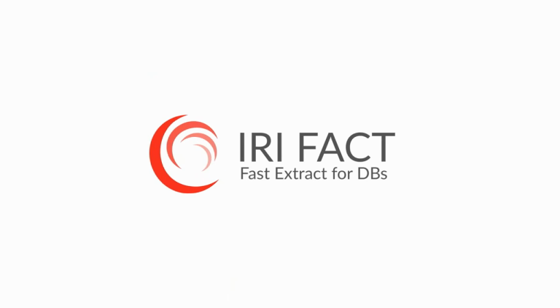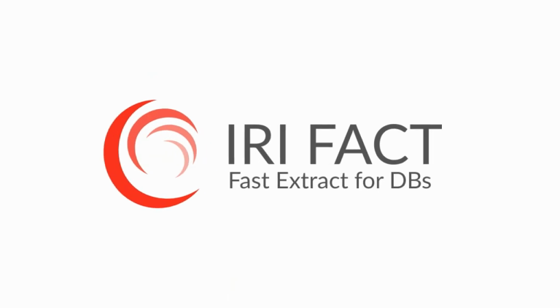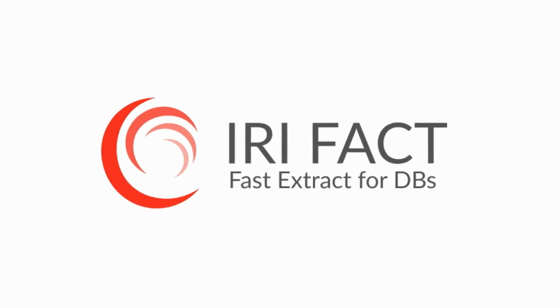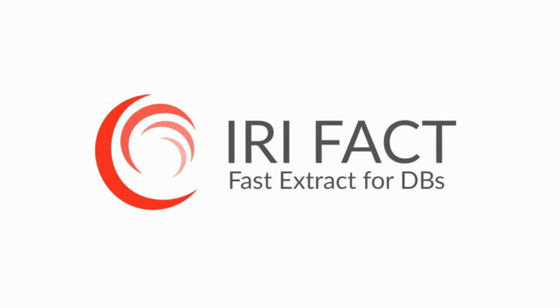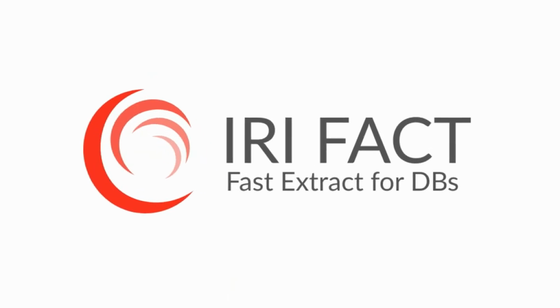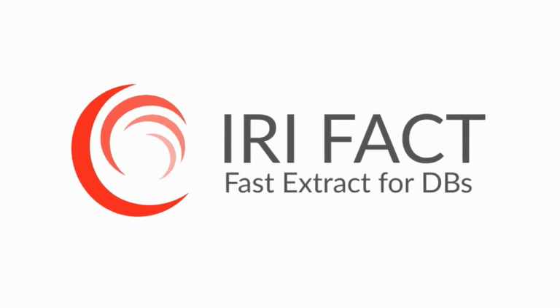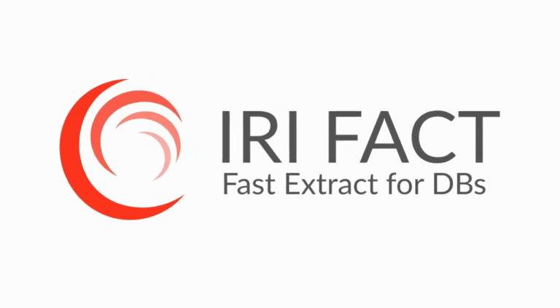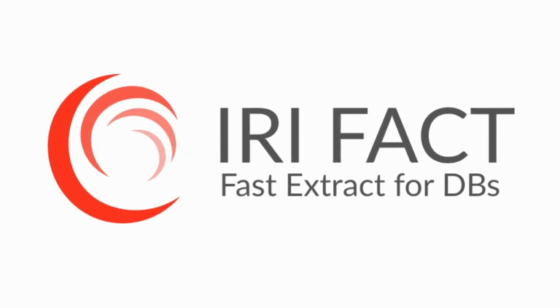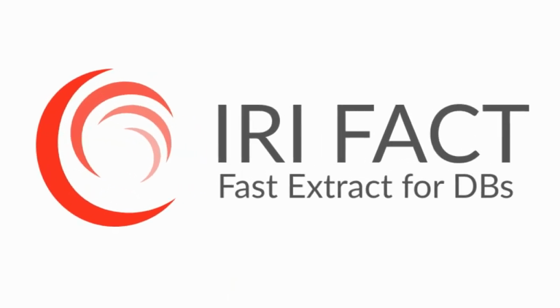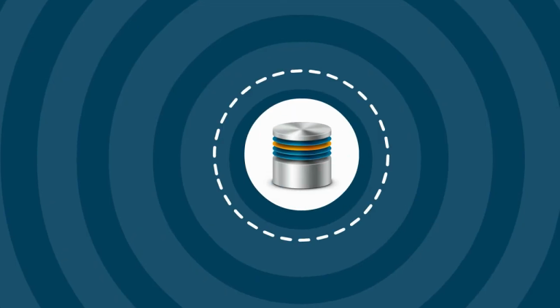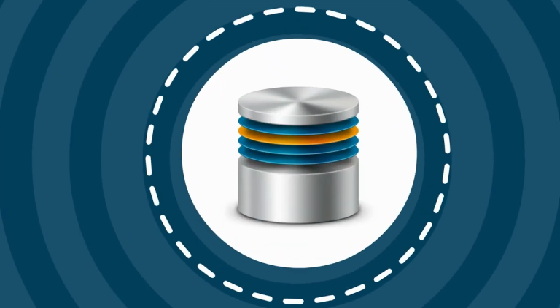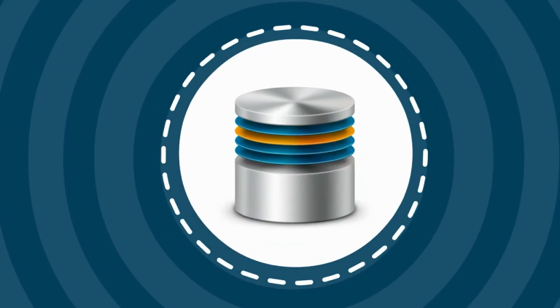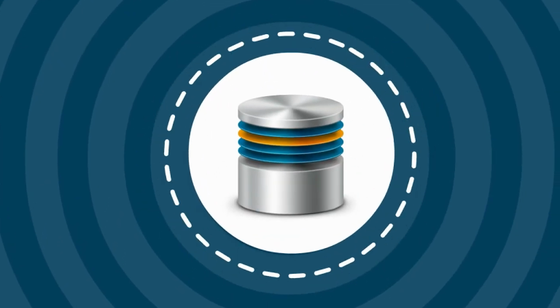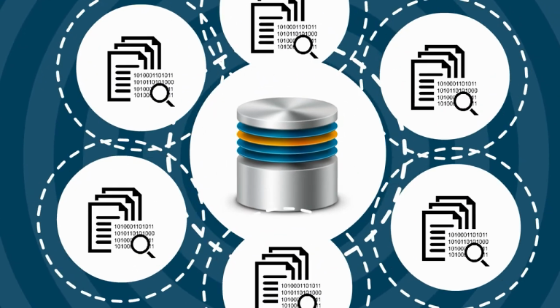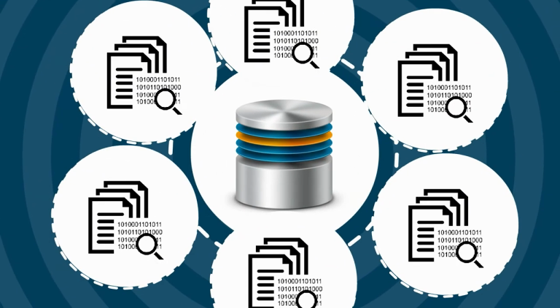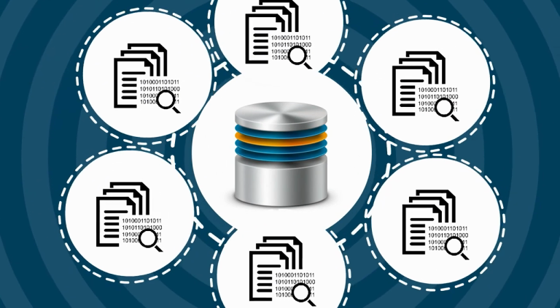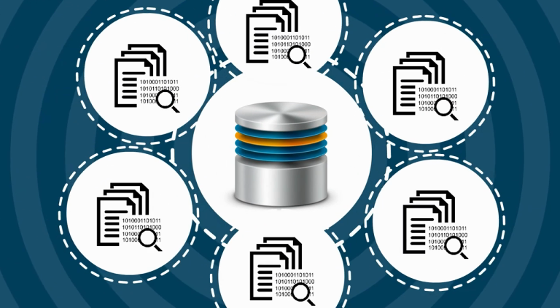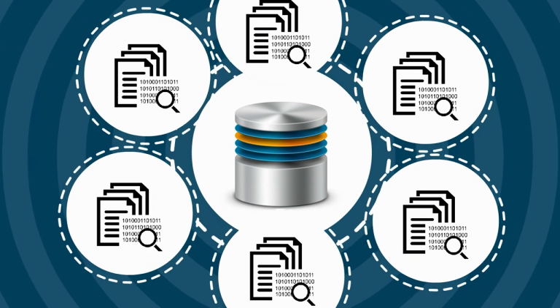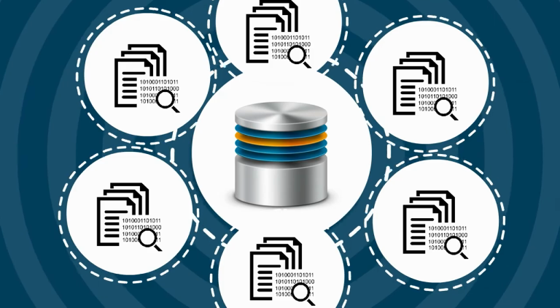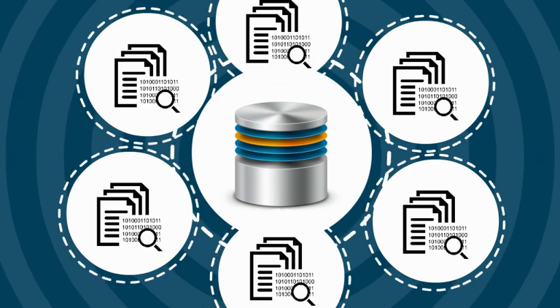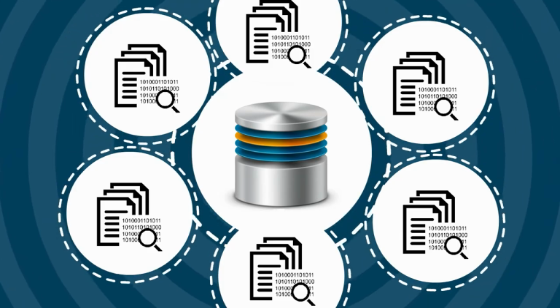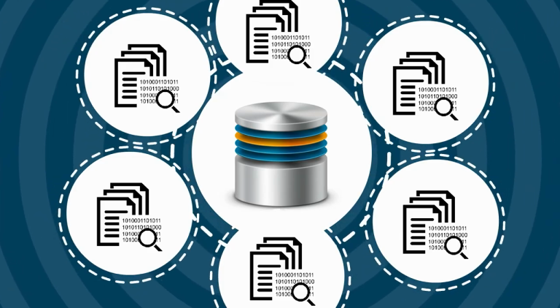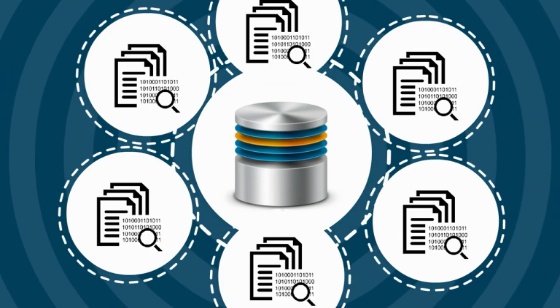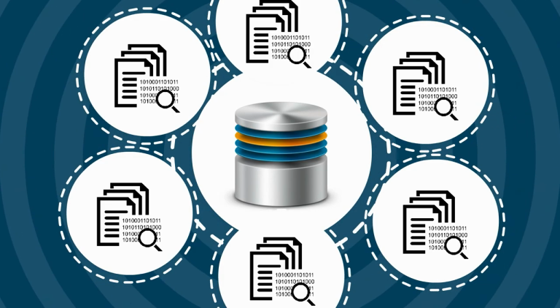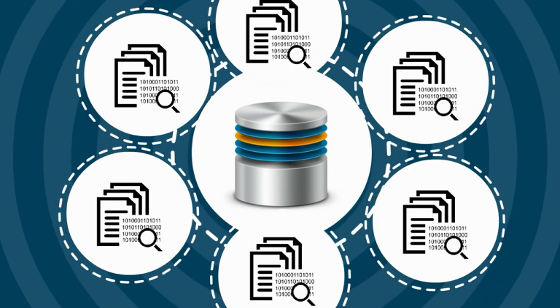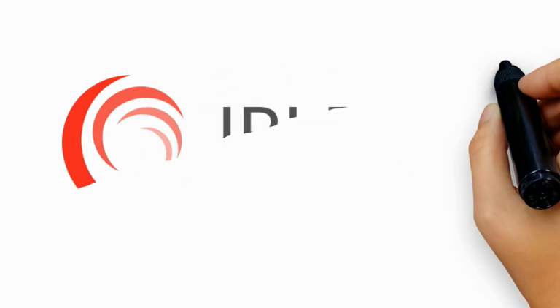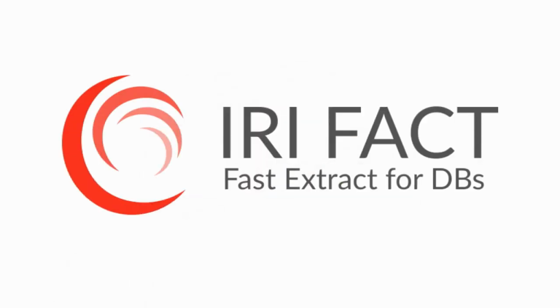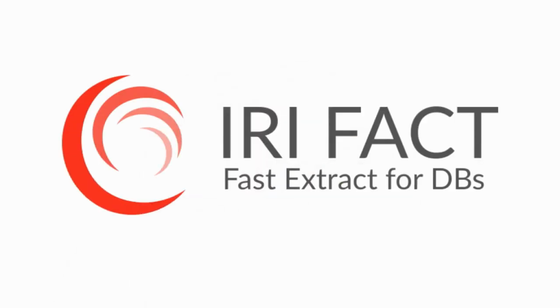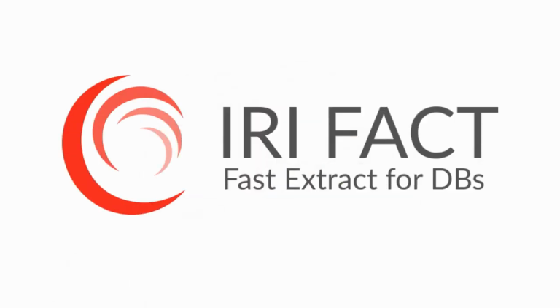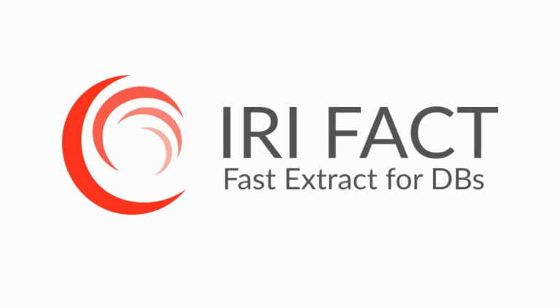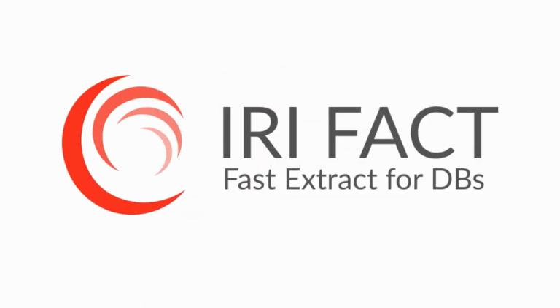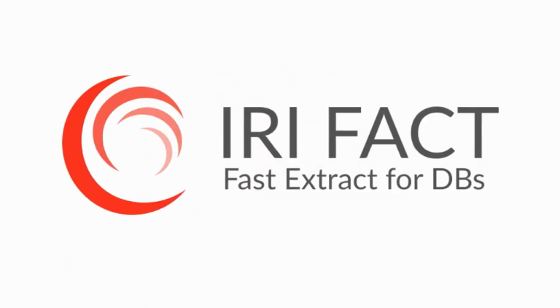So now you know the facts about FACT — and the fact is there's no faster way to extract the data in your database tables than with IRI FACT.